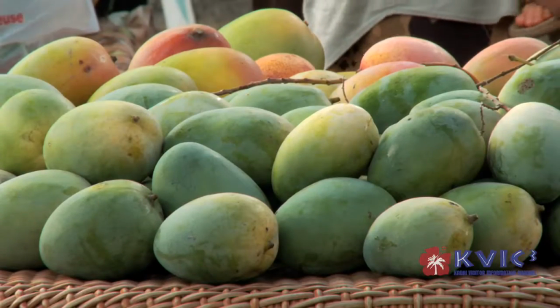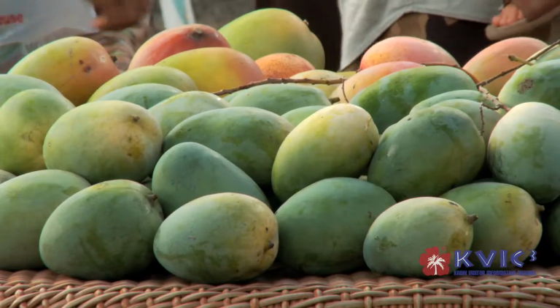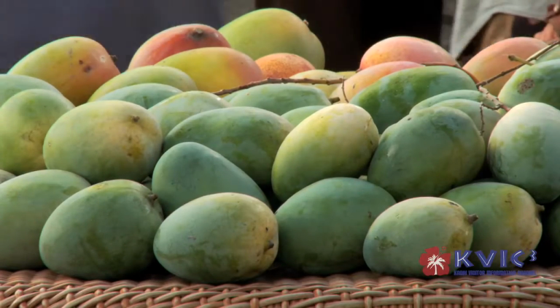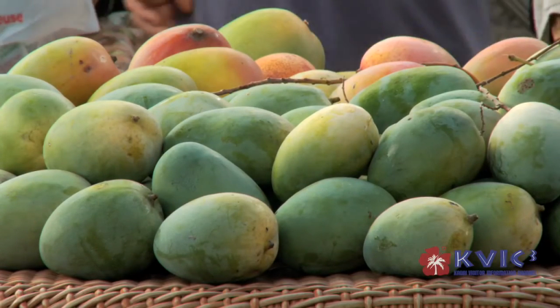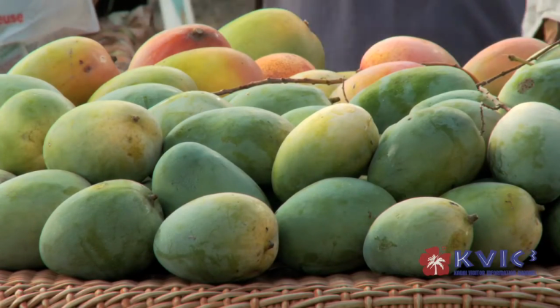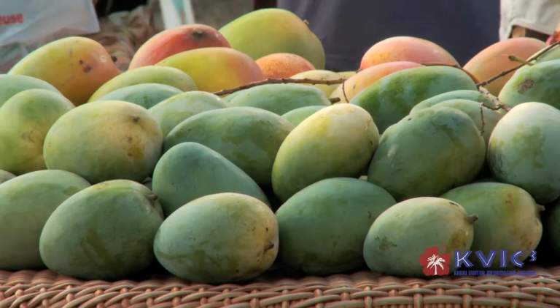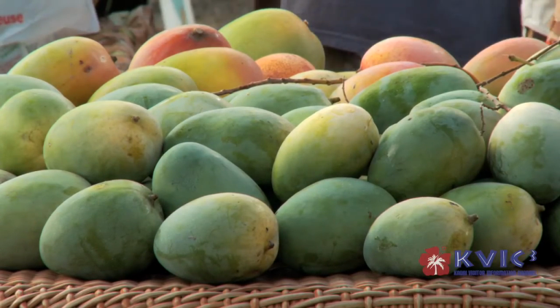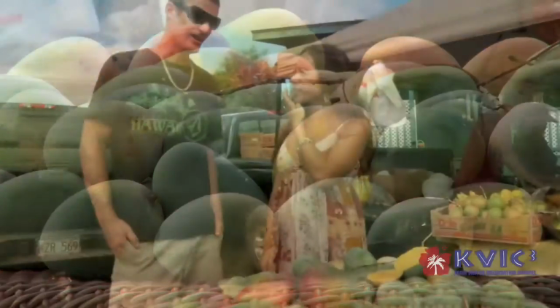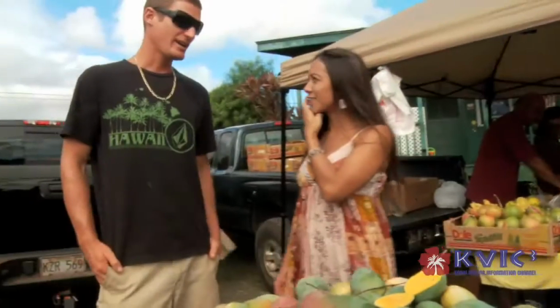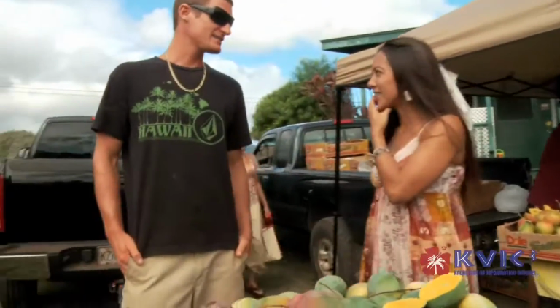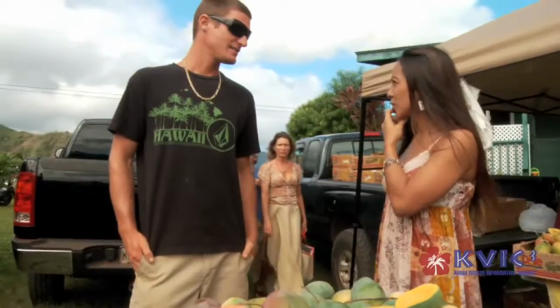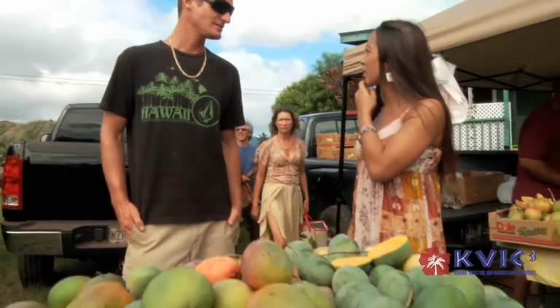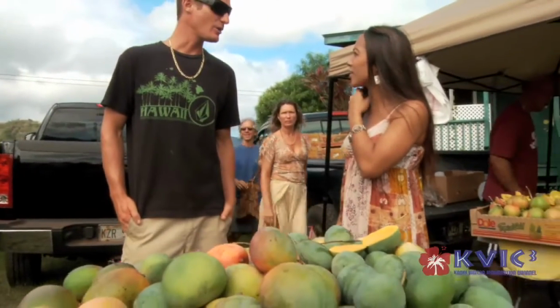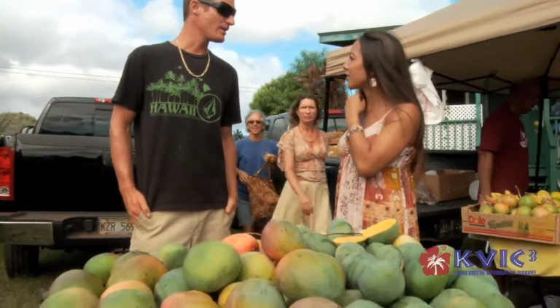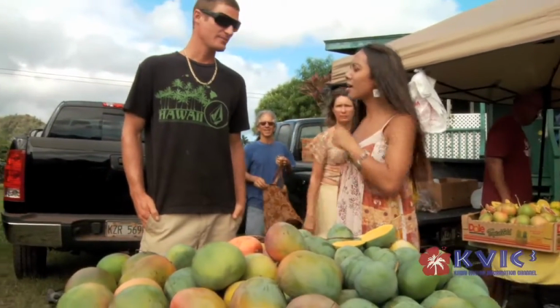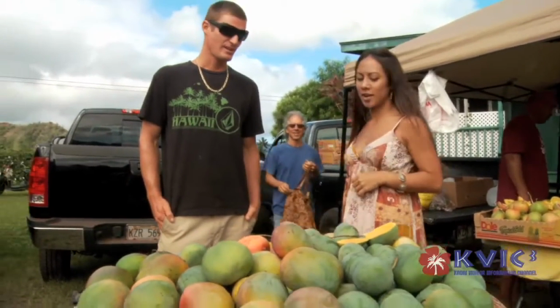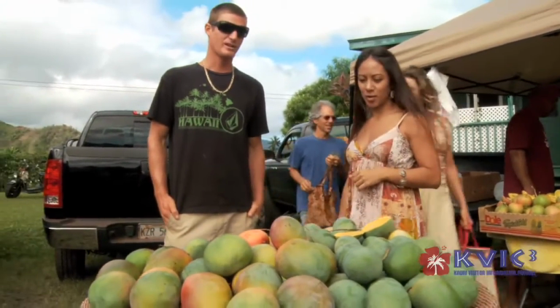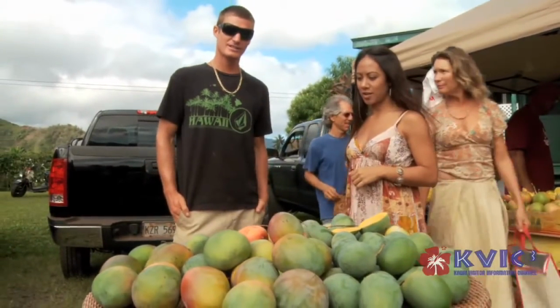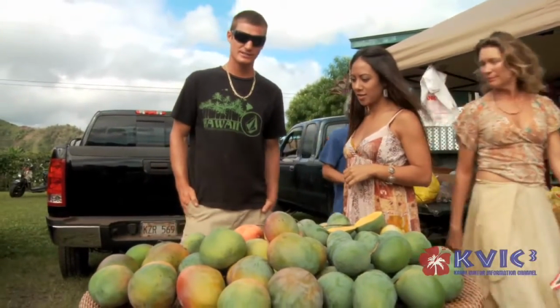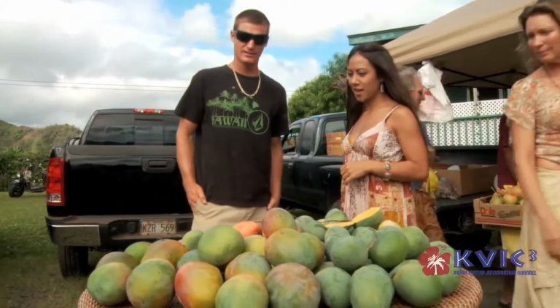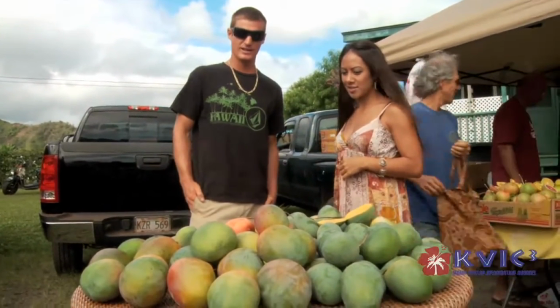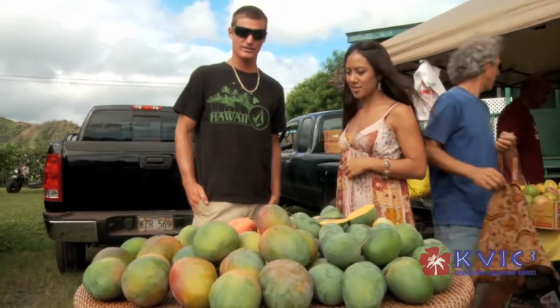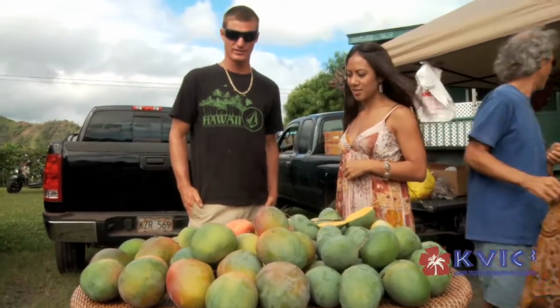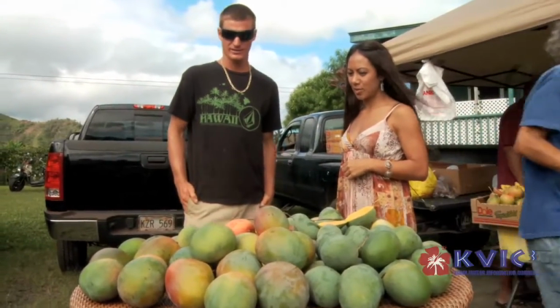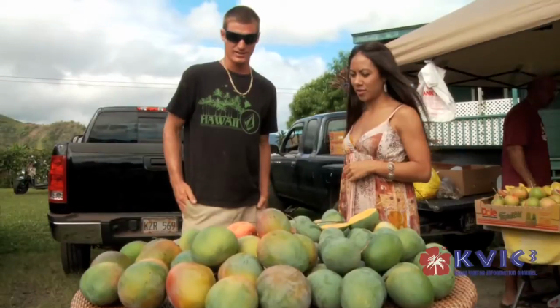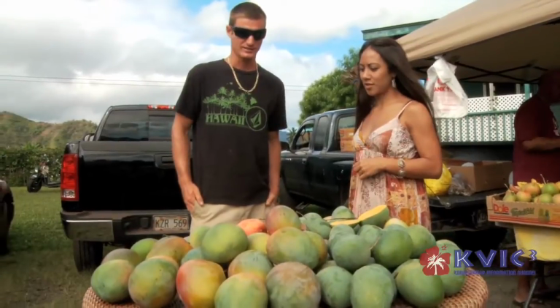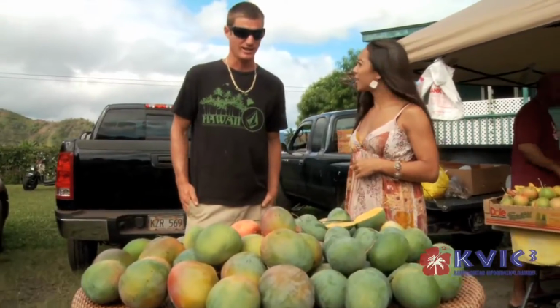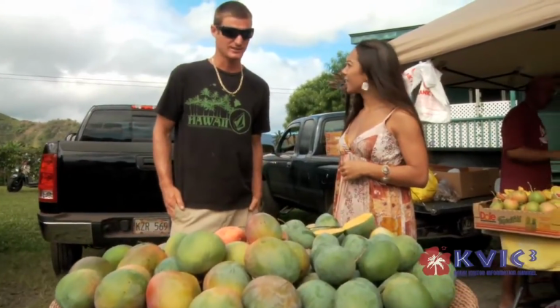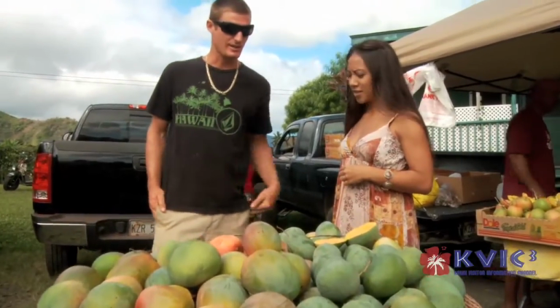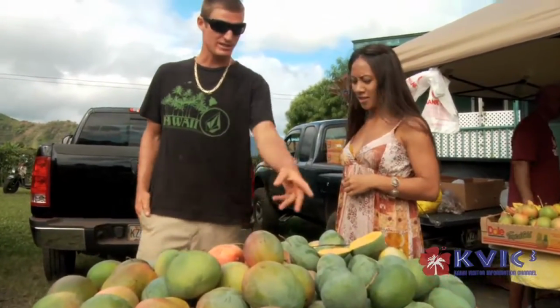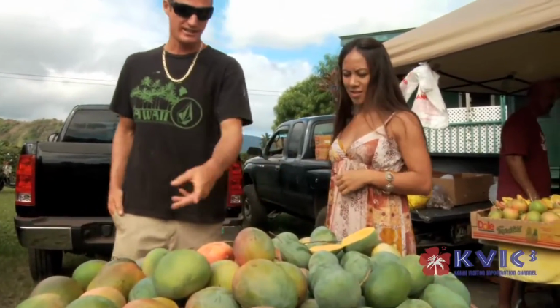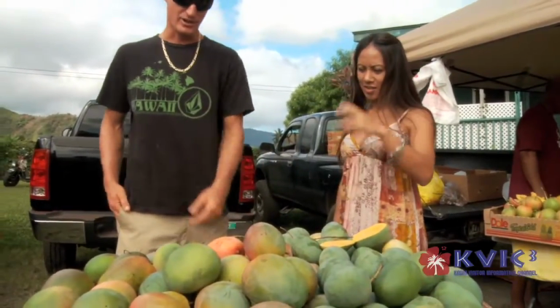Where did you pick all these mangoes? I picked these off my farm, Aloha Organics. Which is where? Molua. I planted all these trees eight years ago. They're beautiful. And today we got the Brookslaid and the Keitt variety.